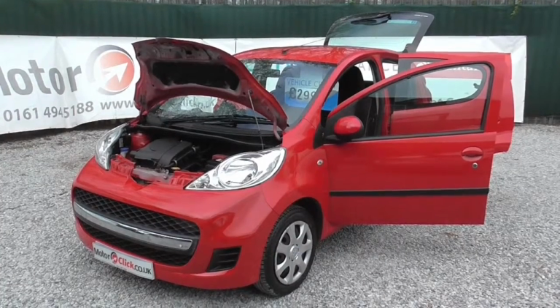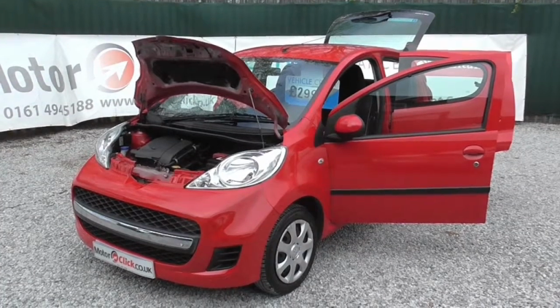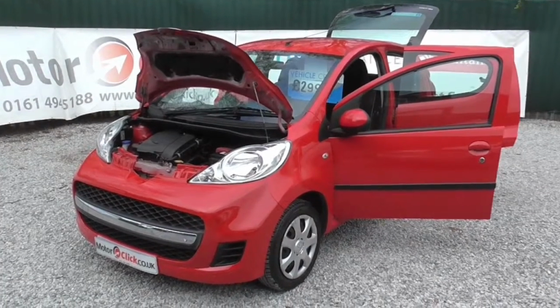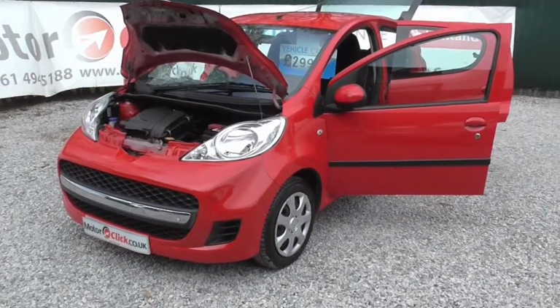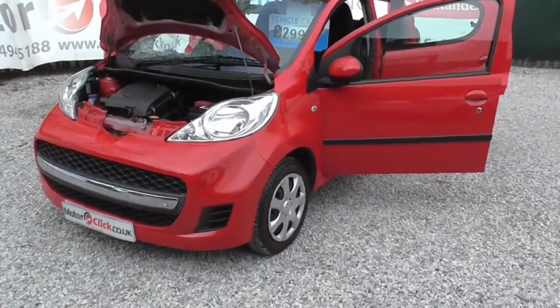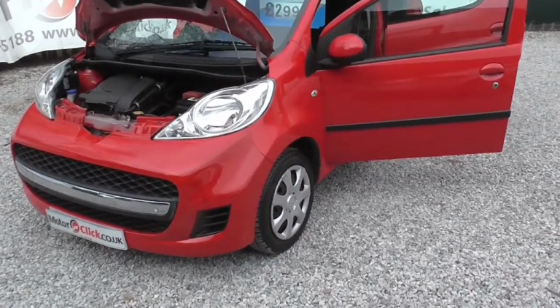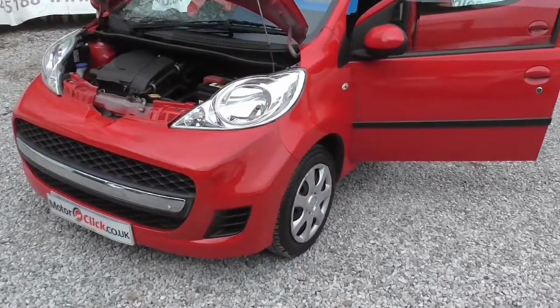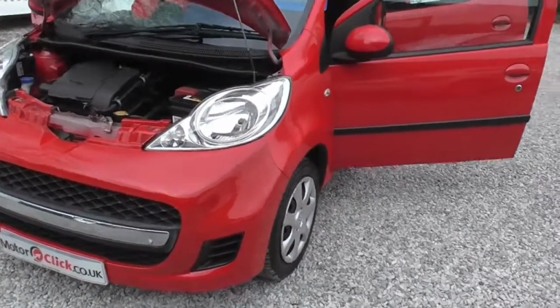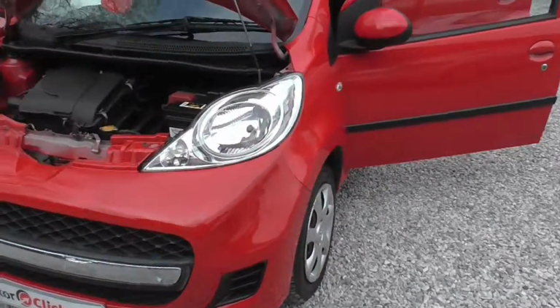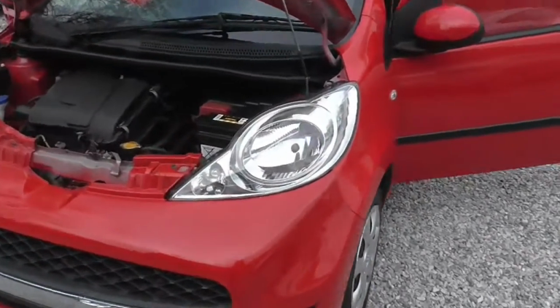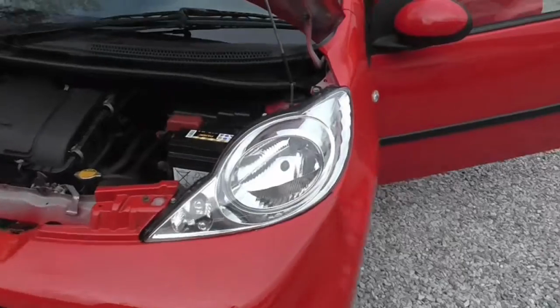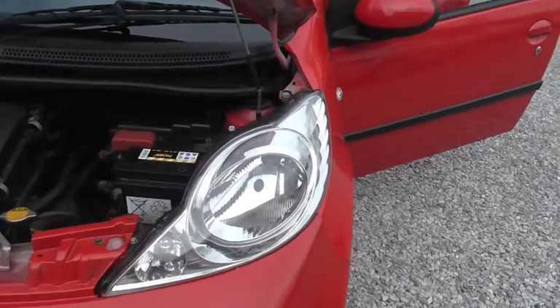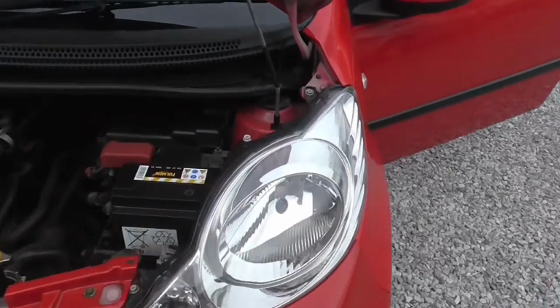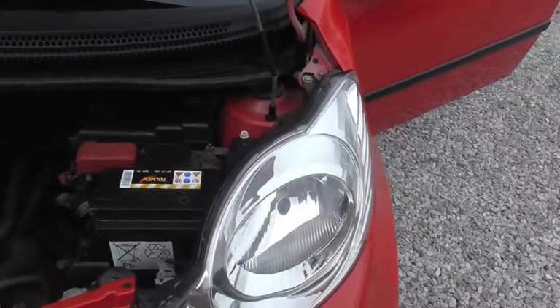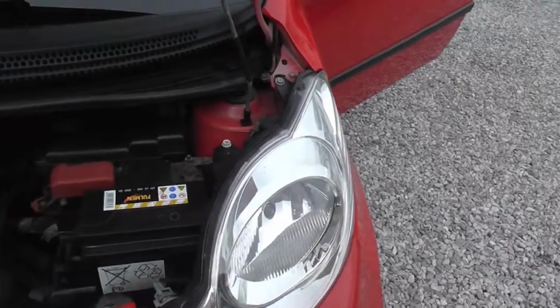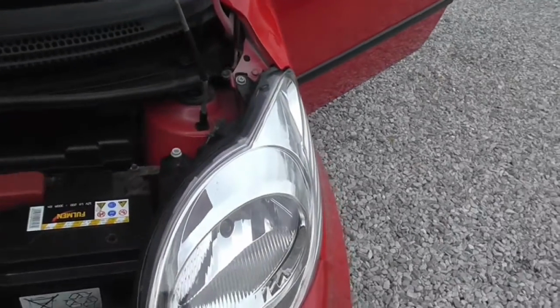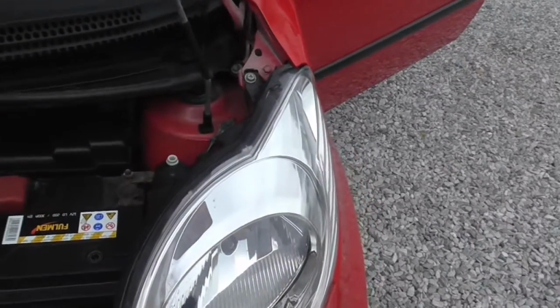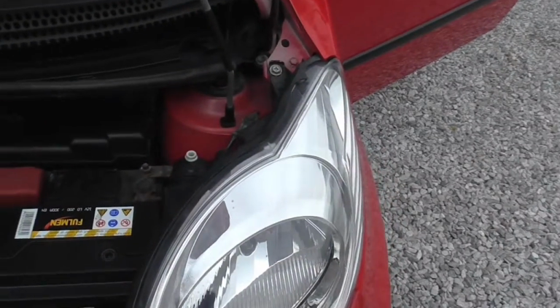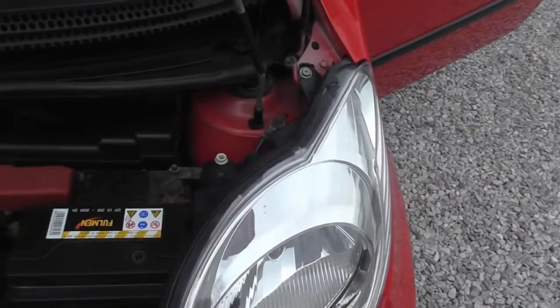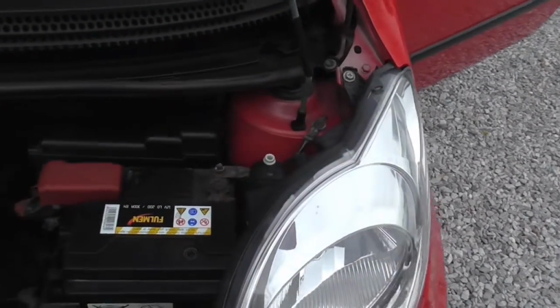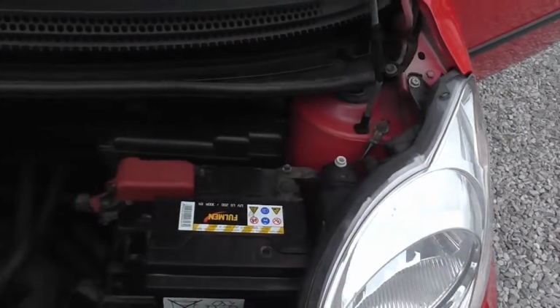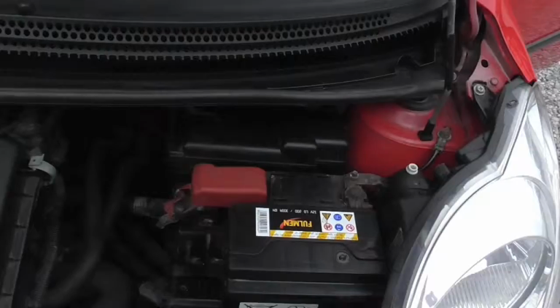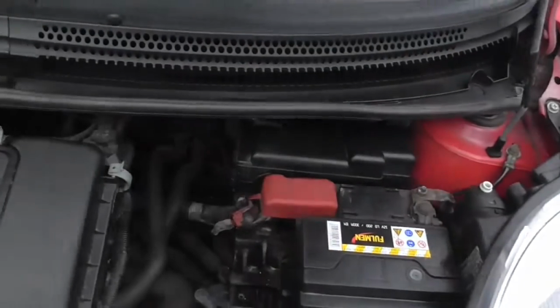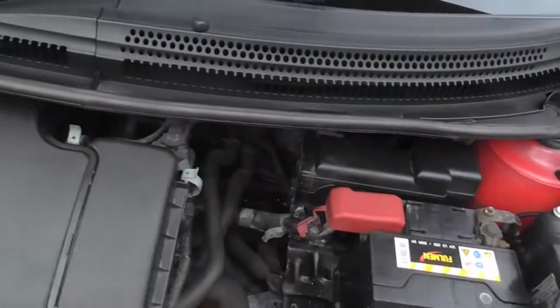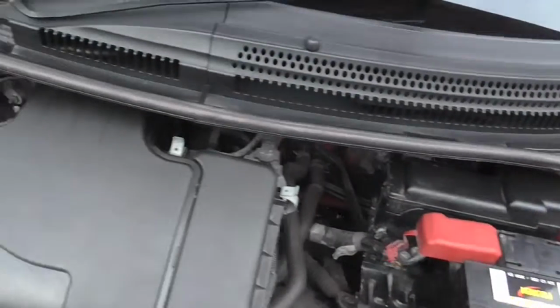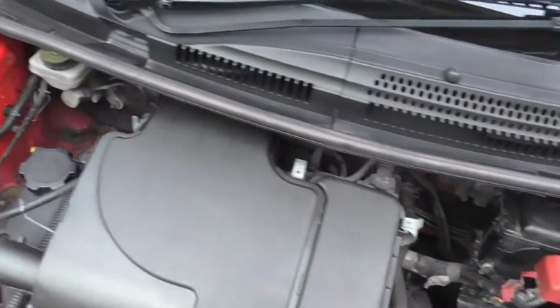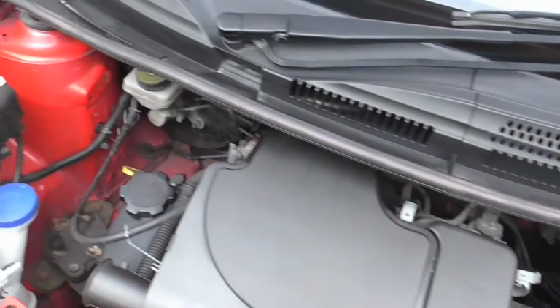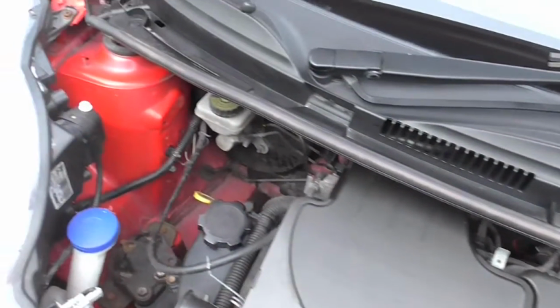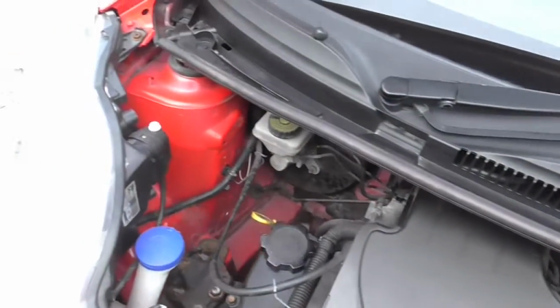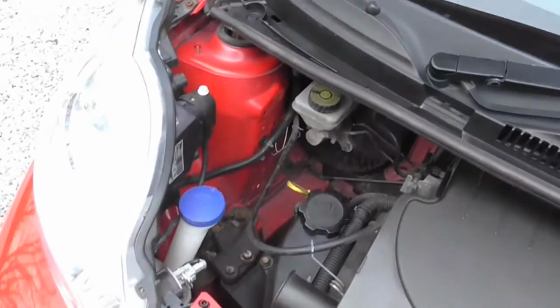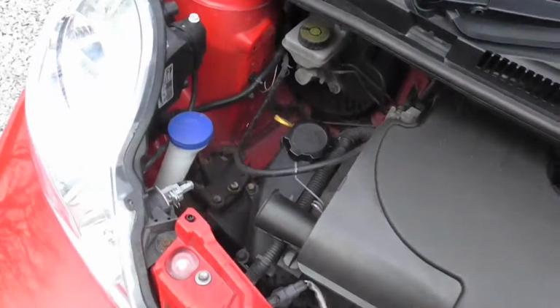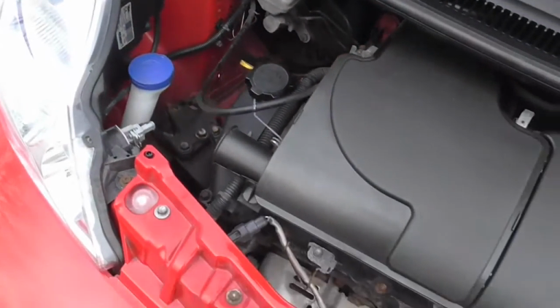Hi, it's Phil again from MotorClickTV. Now I'm going to take you inside this Peugeot 107. So I'll take you inside the engine bay first. Take it all in — as you can see, it's all present and correct.